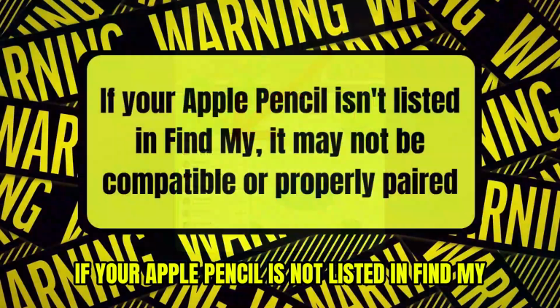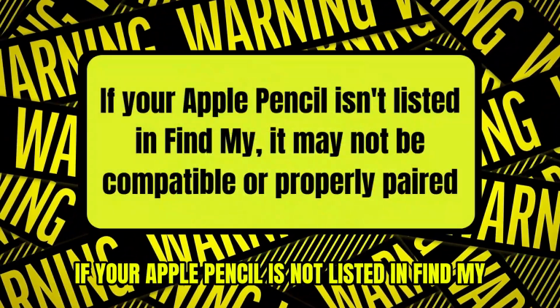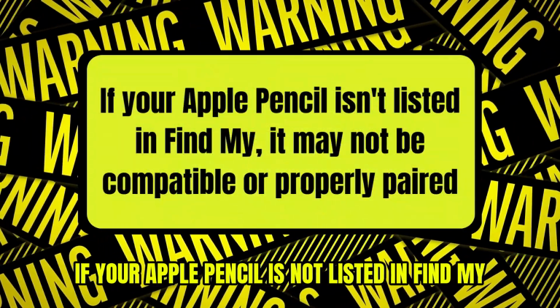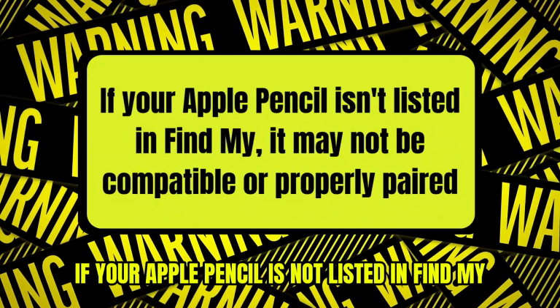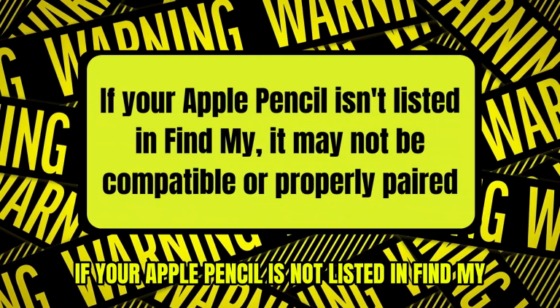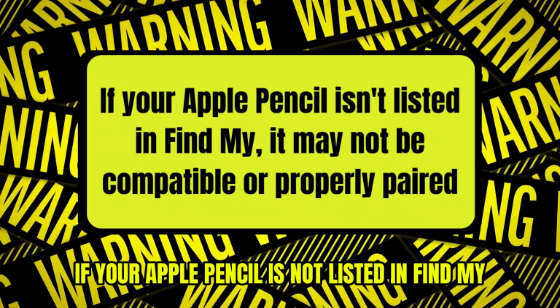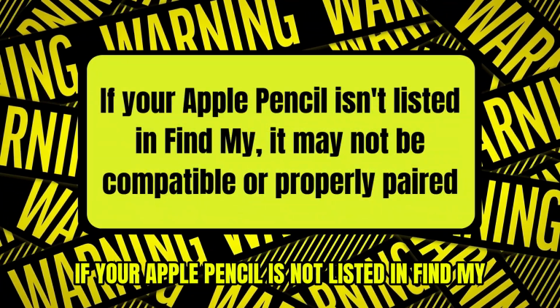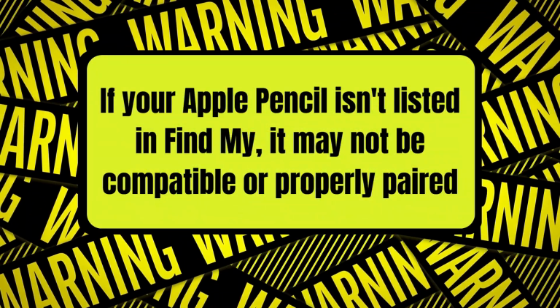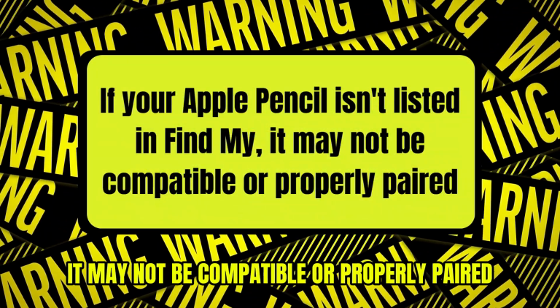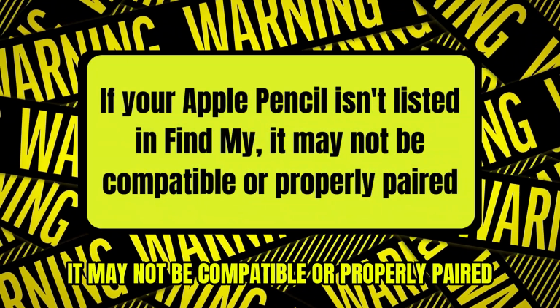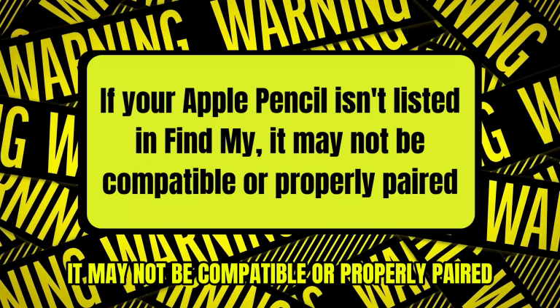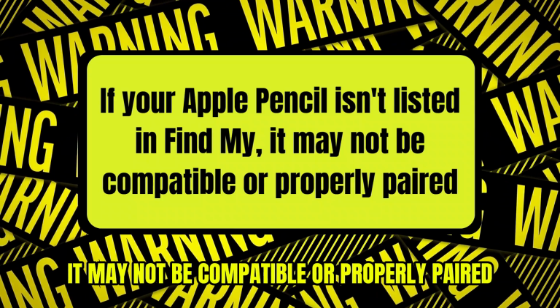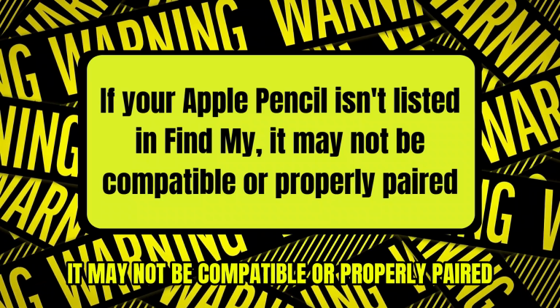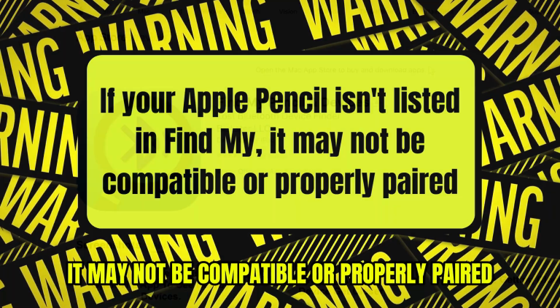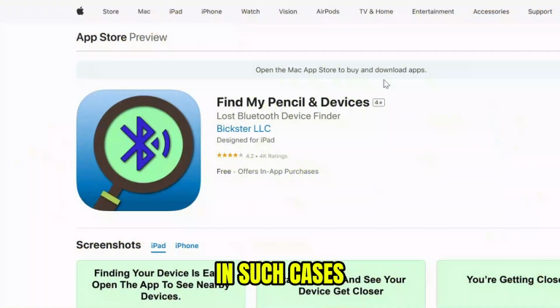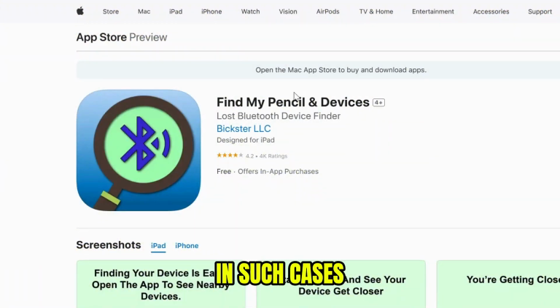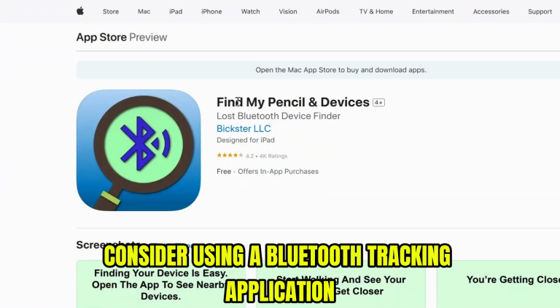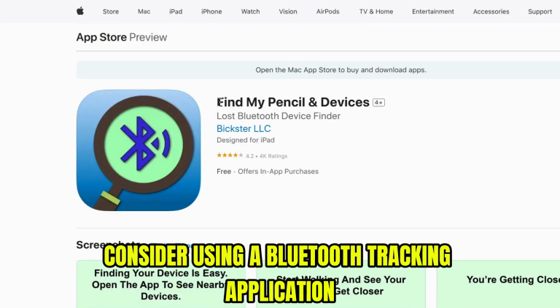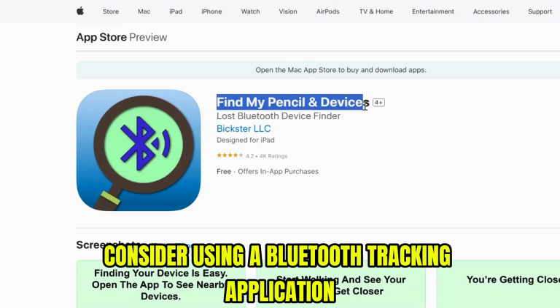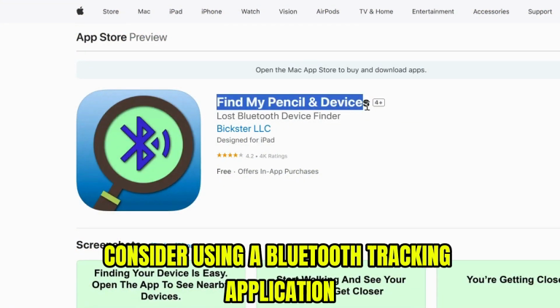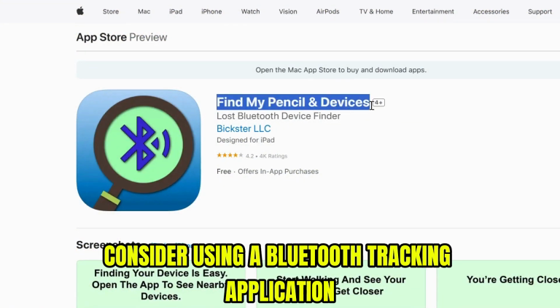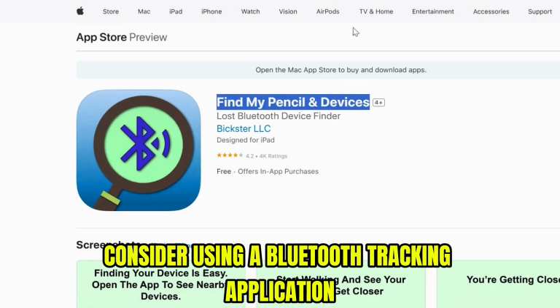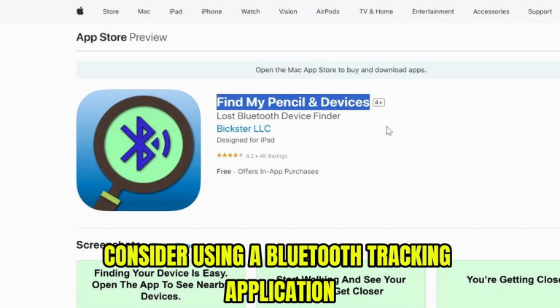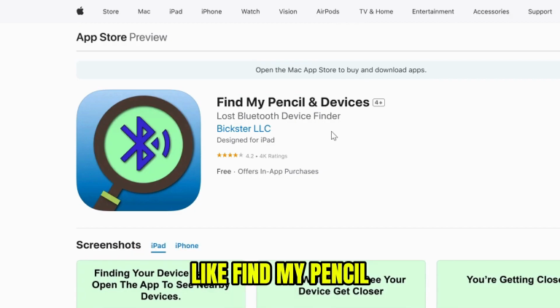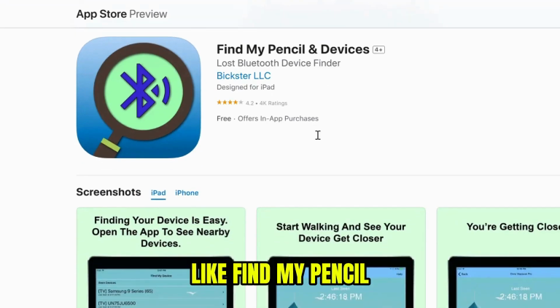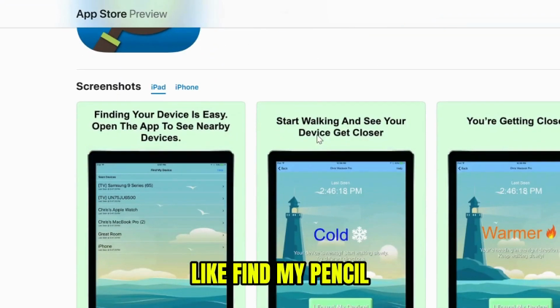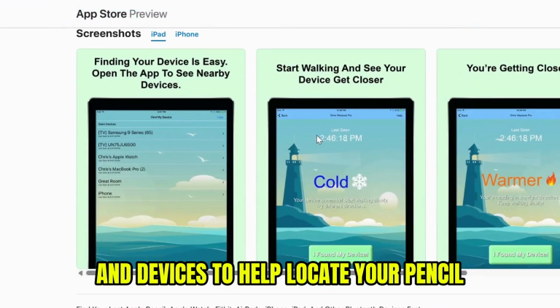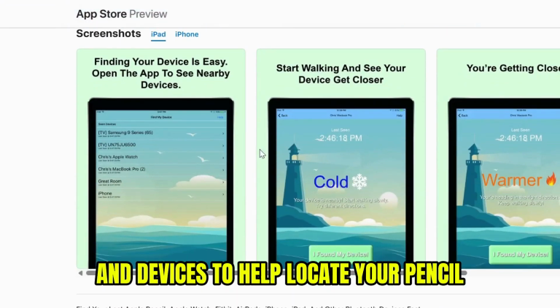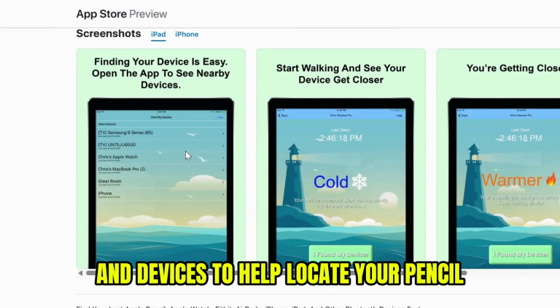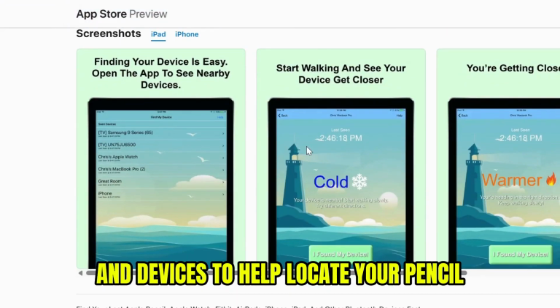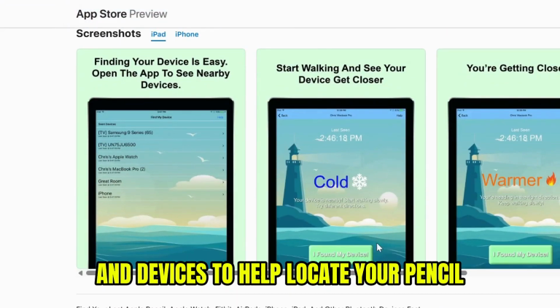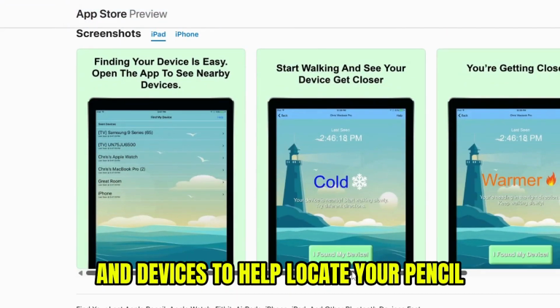If your Apple Pencil is not listed in Find My, it may not be compatible or properly paired. In such cases, consider using a Bluetooth tracking application like Find My Pencil and devices to help locate your pencil.